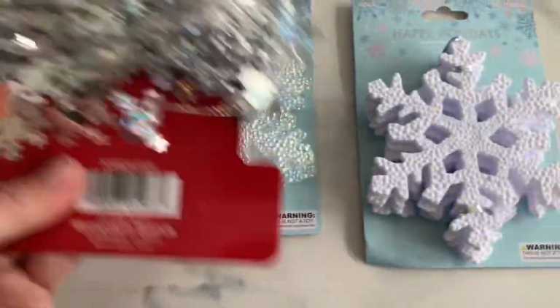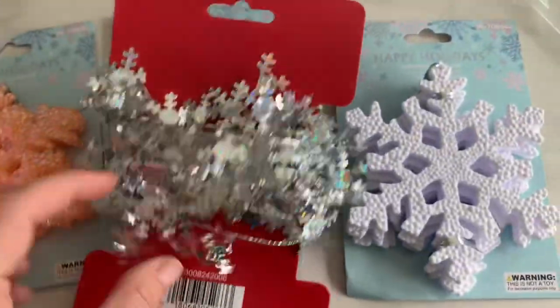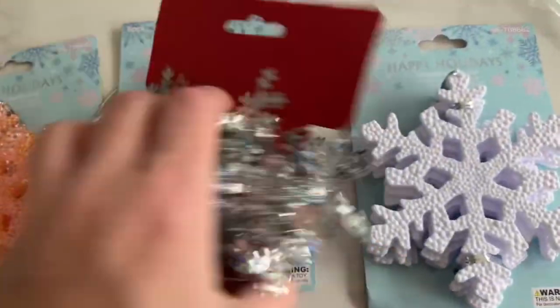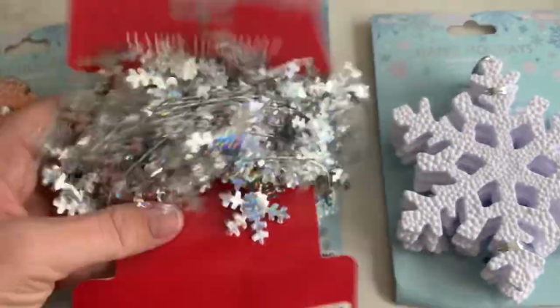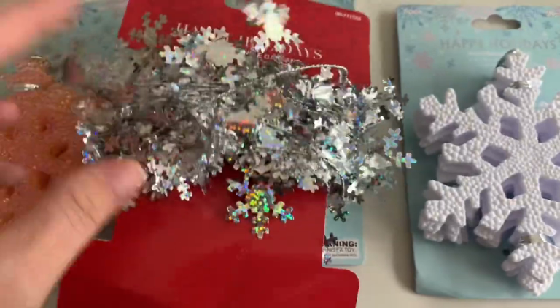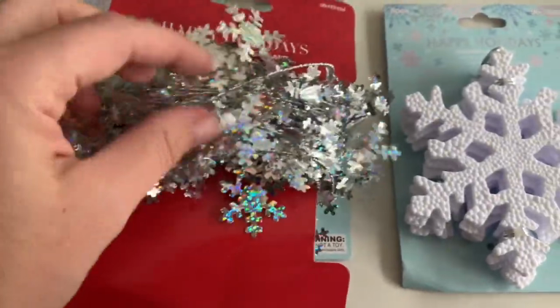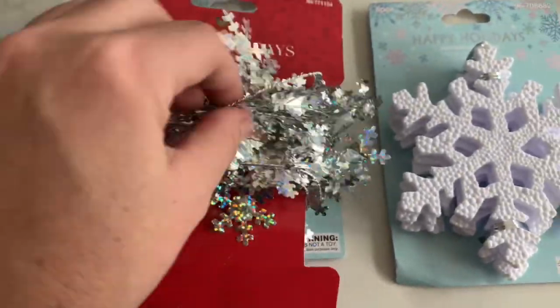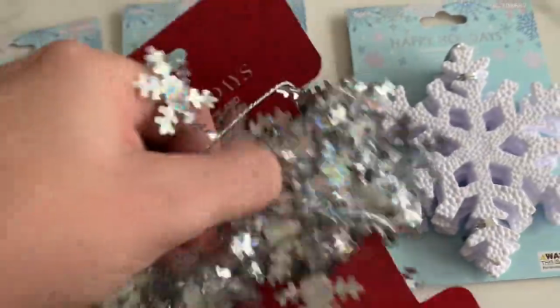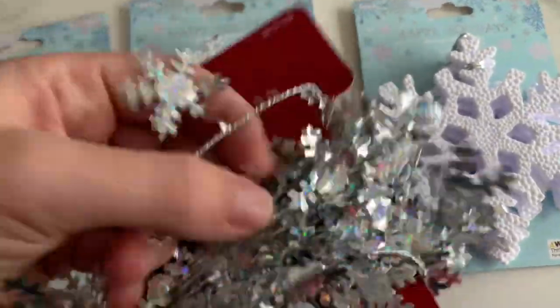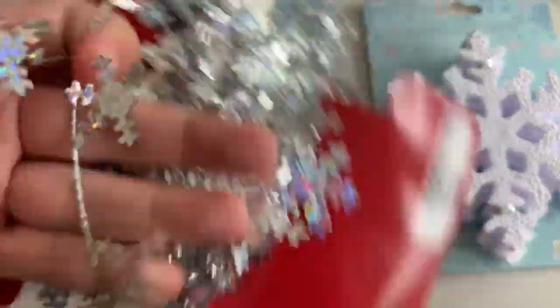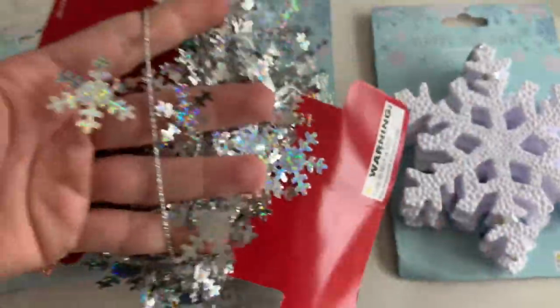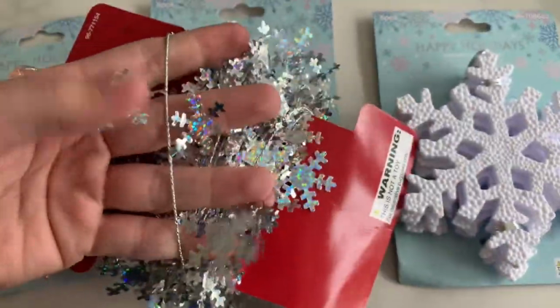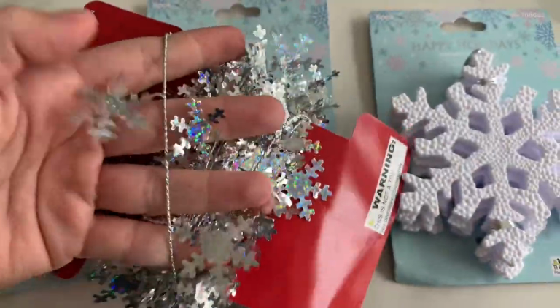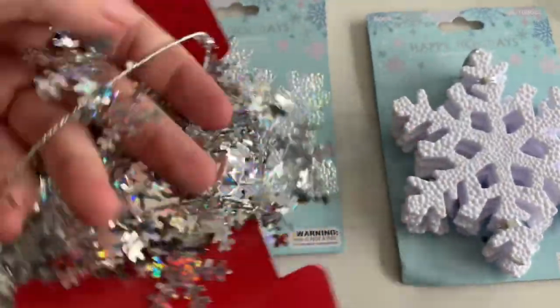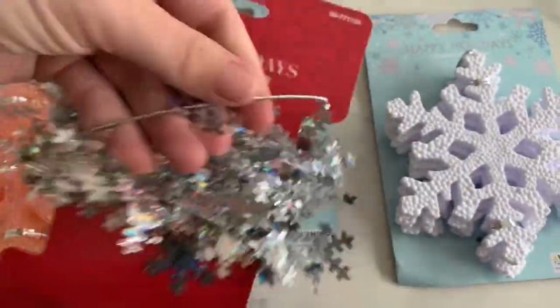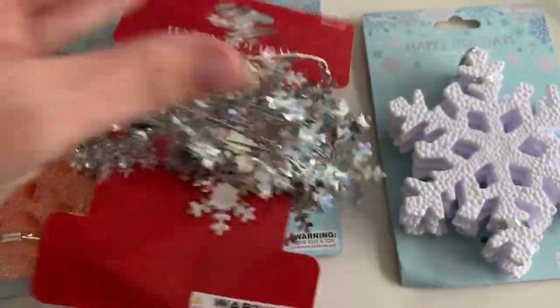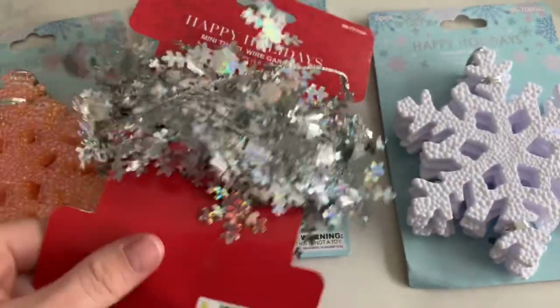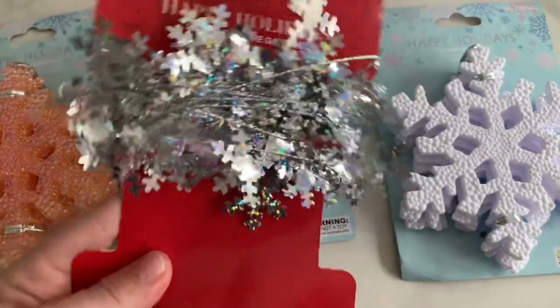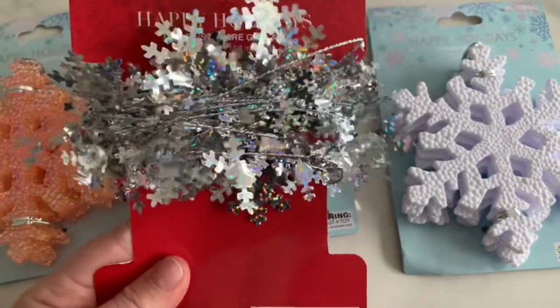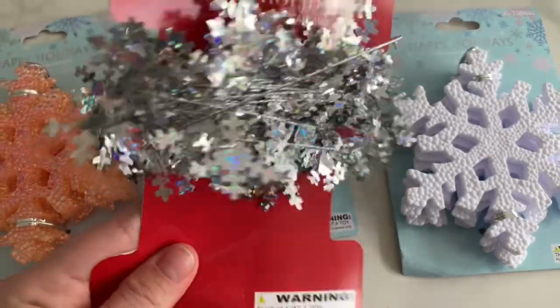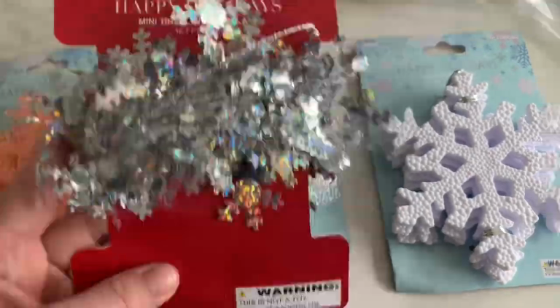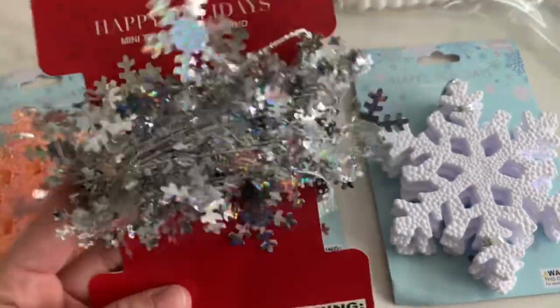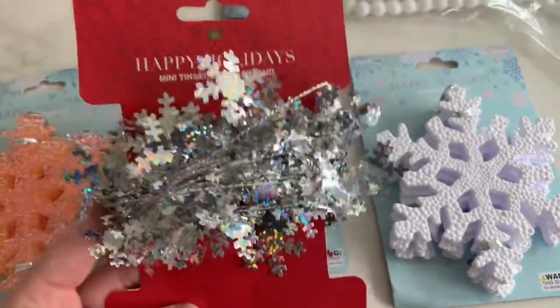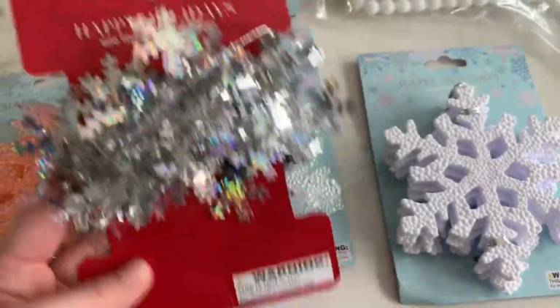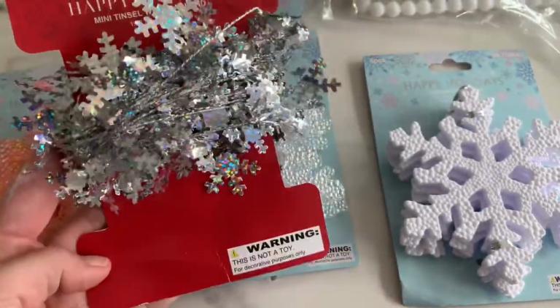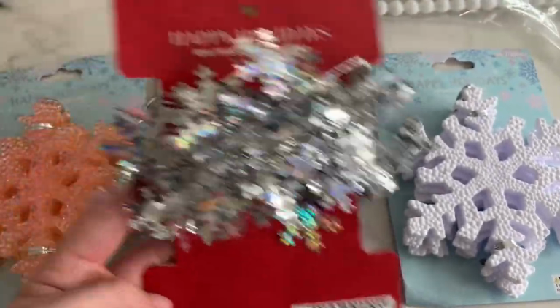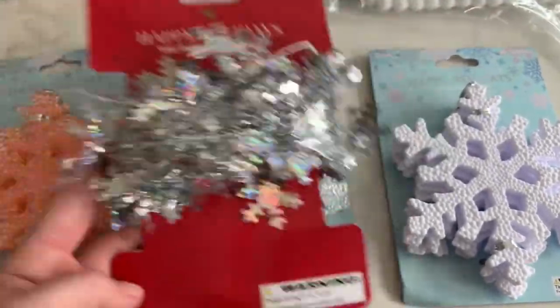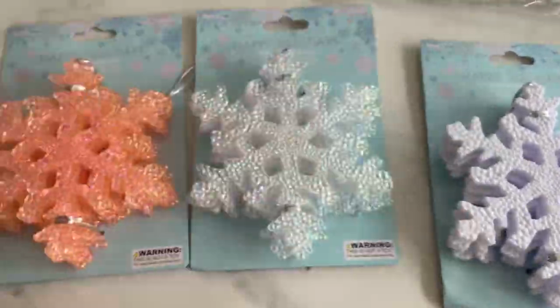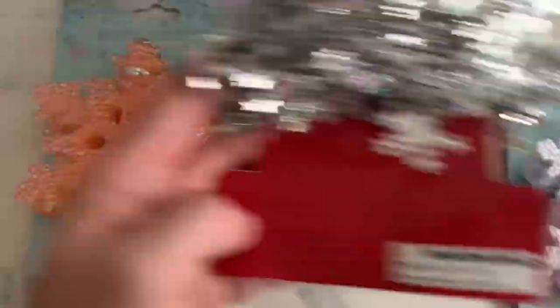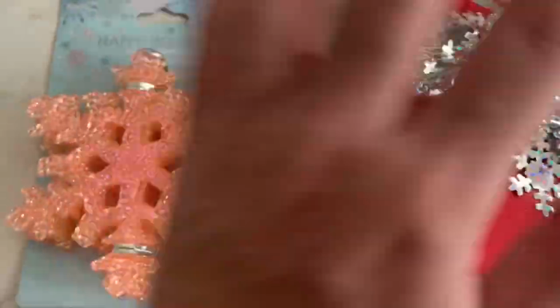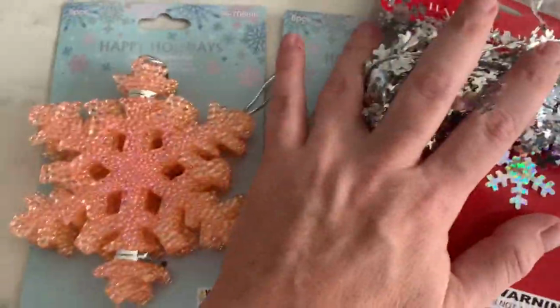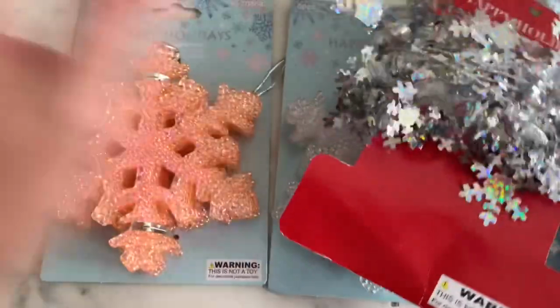I also picked up some of this like pencil stuff — it's like wire wrapped. You could just wrap a package in this. I liked the snowflake that can go with any collection versus like the candy canes and stuff, even though I think I already have candy cane.